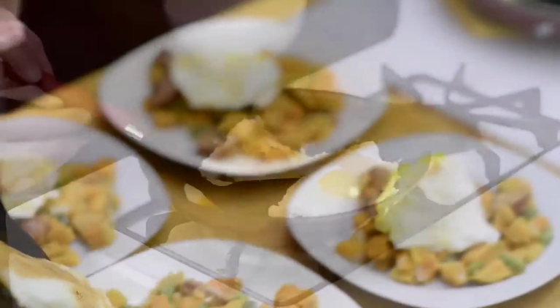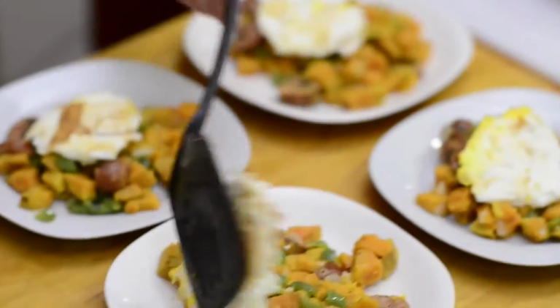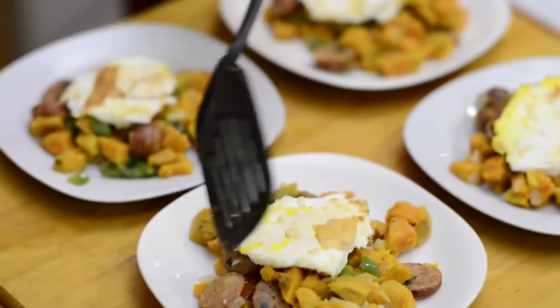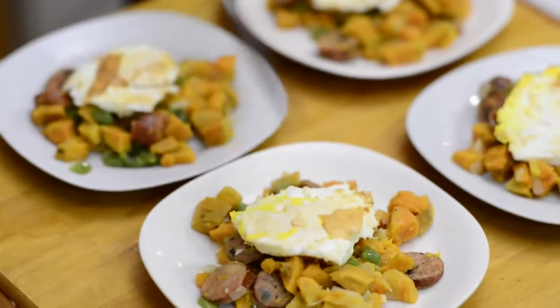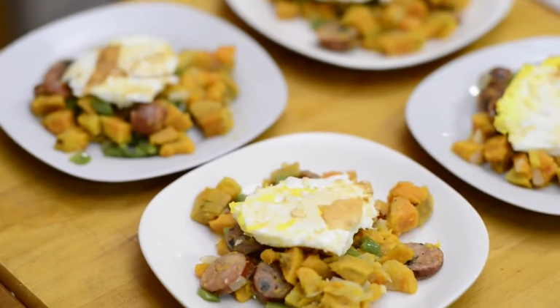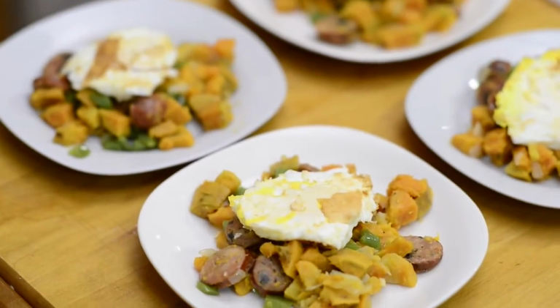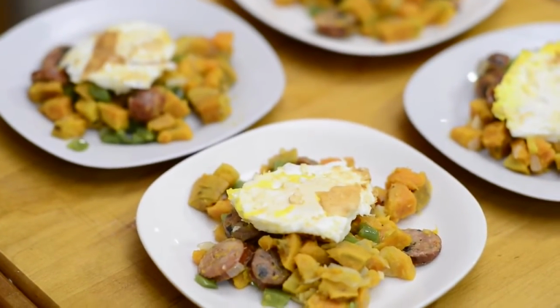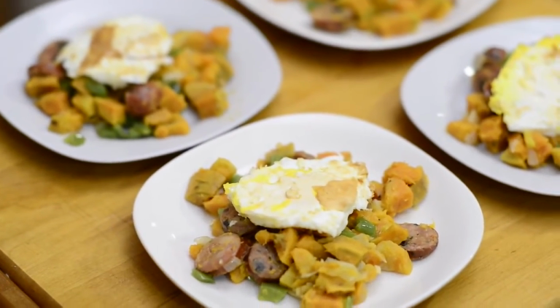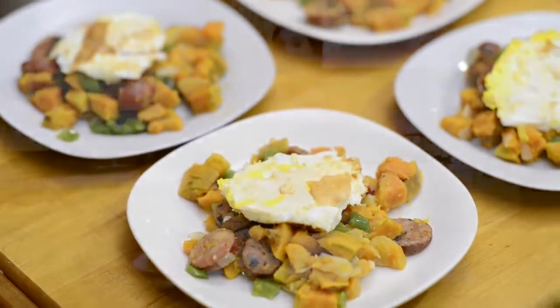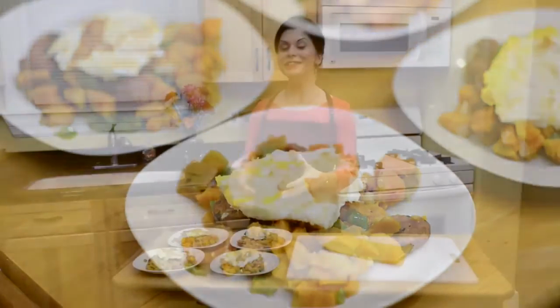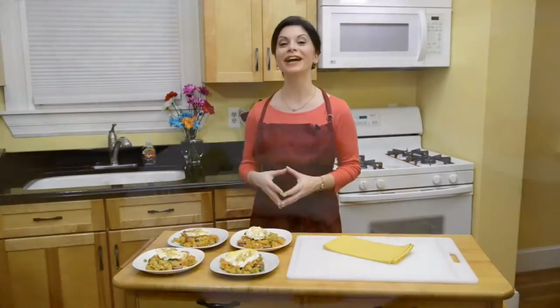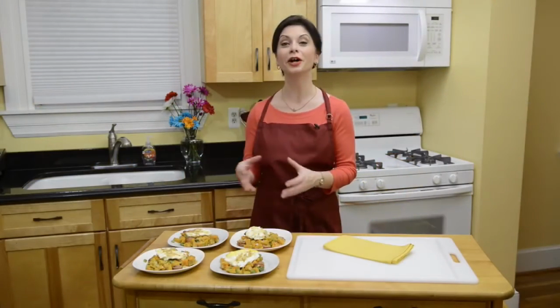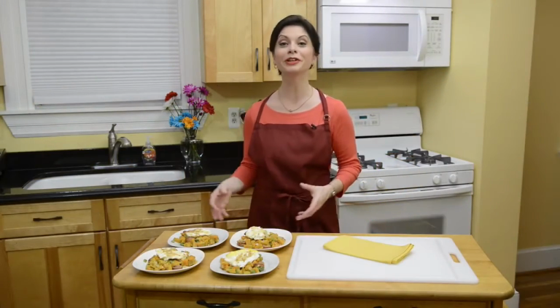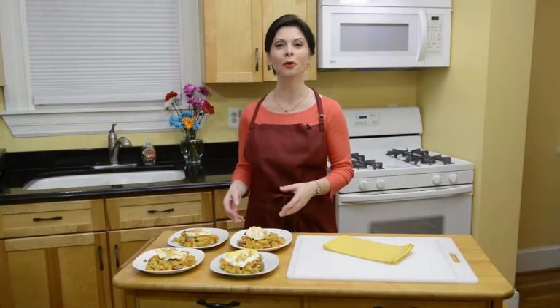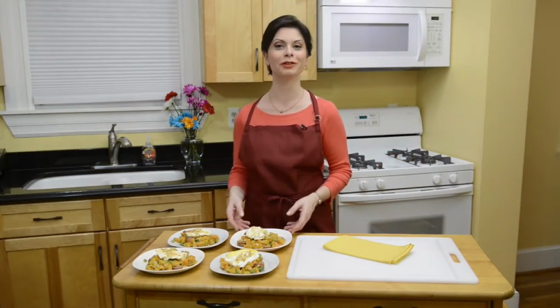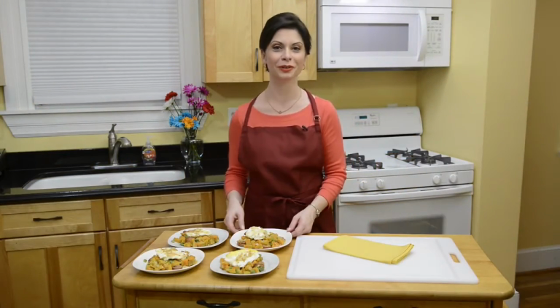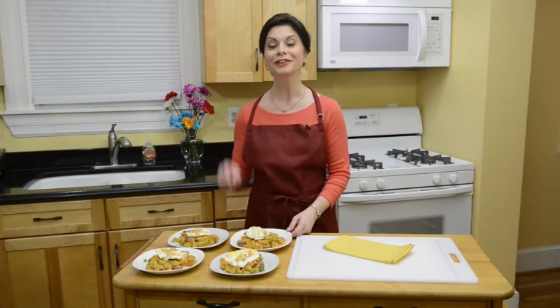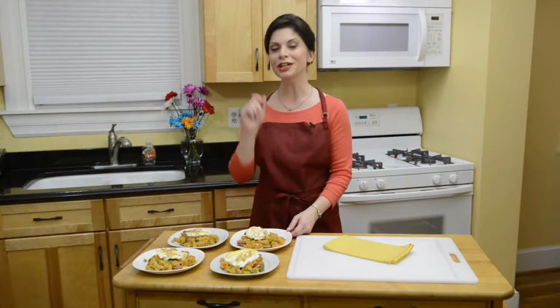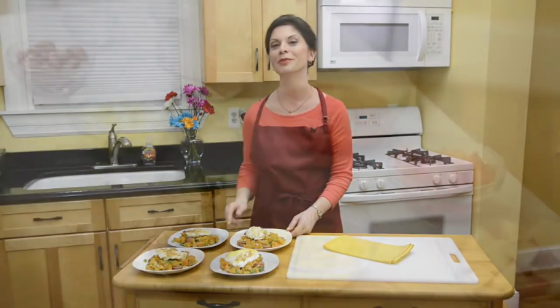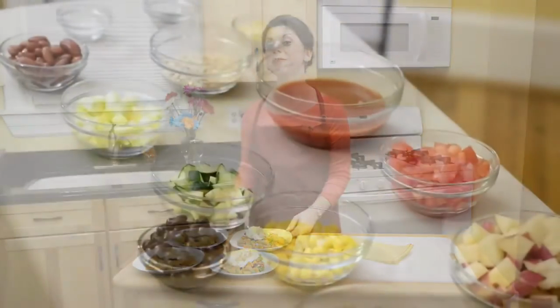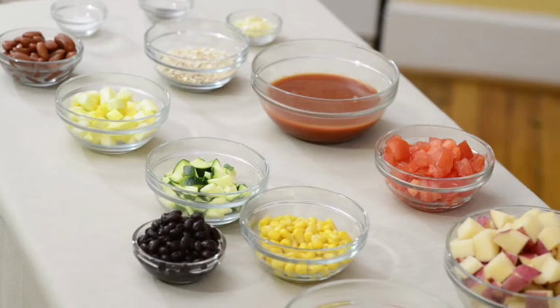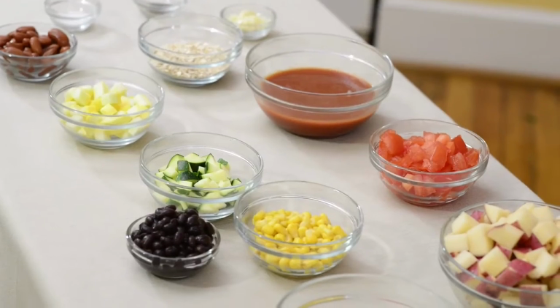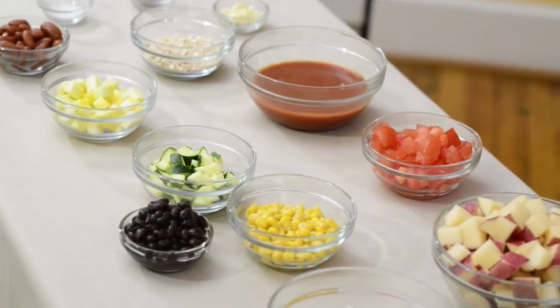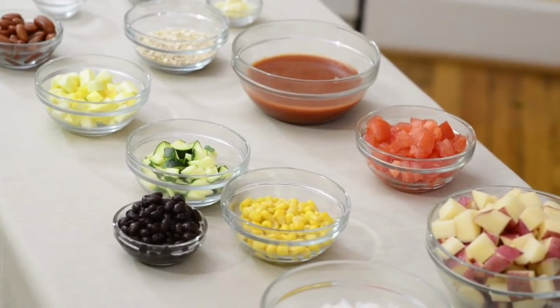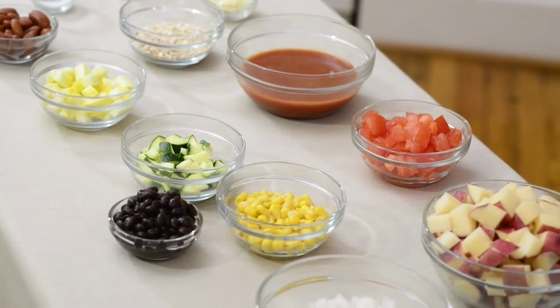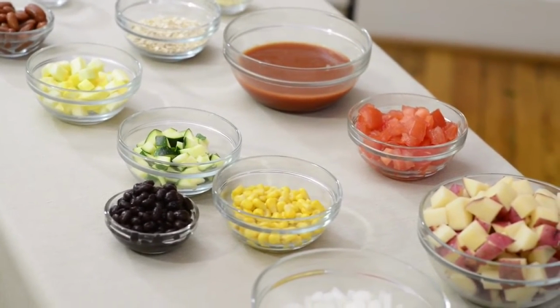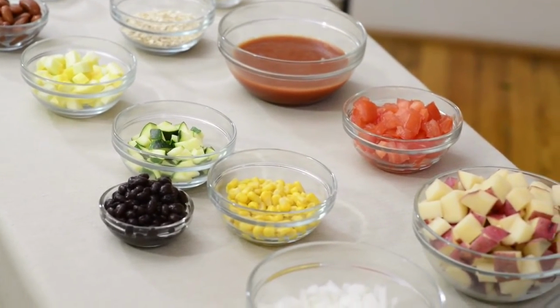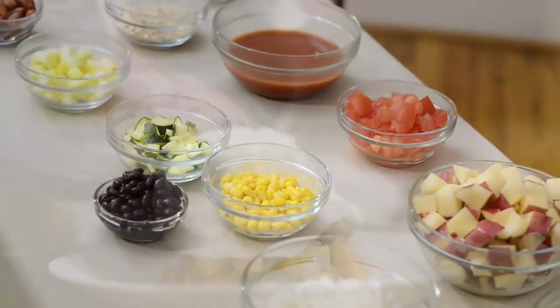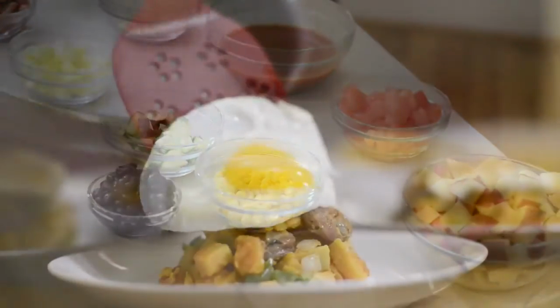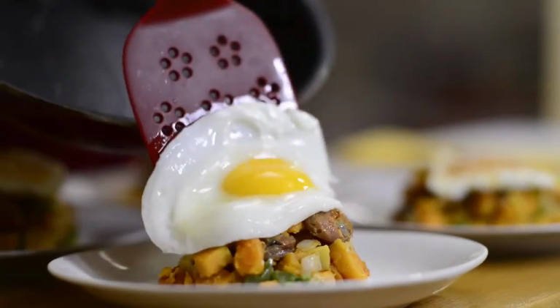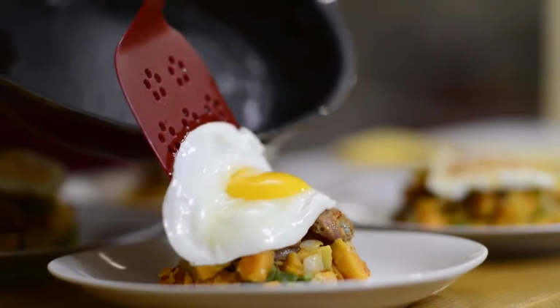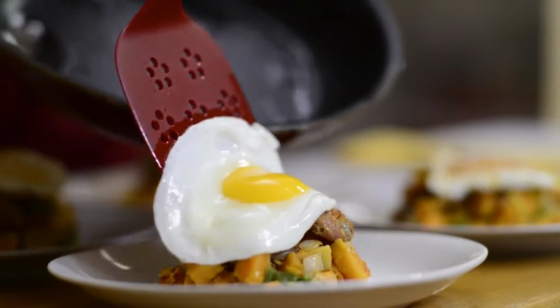Top each plate of sweet potato hash with an egg. Sweet potato hash is a colorful meal that the whole family will enjoy. You can change up the recipe by using whatever vegetables are in season at your local farmer's market, or you could serve the eggs differently.